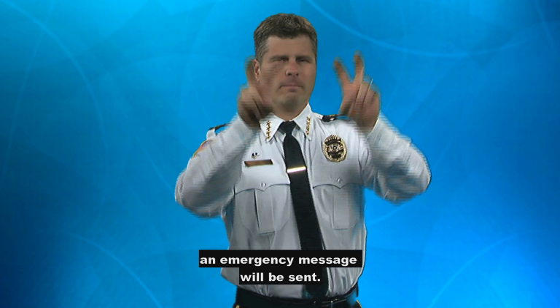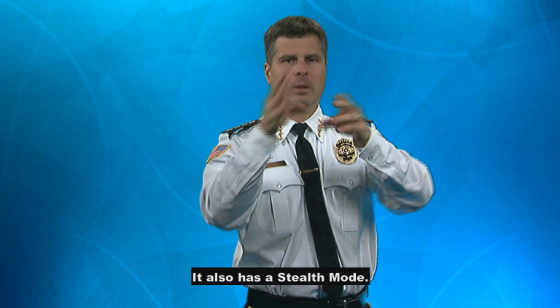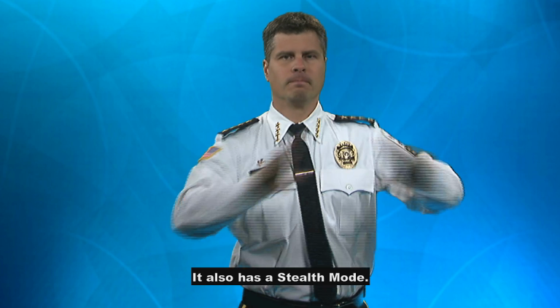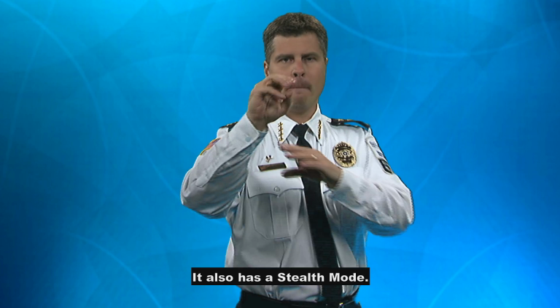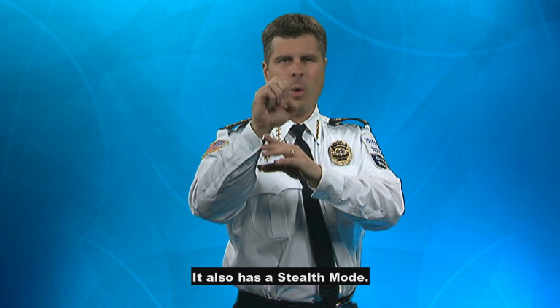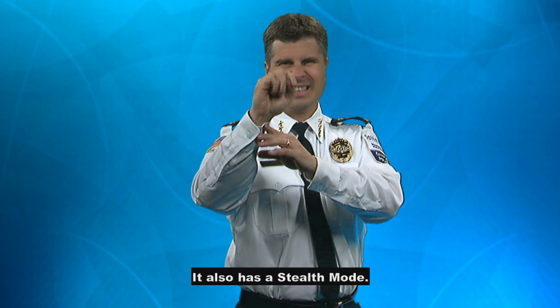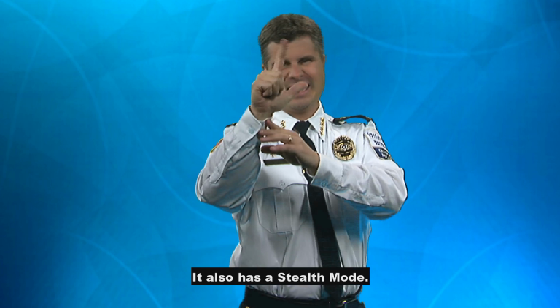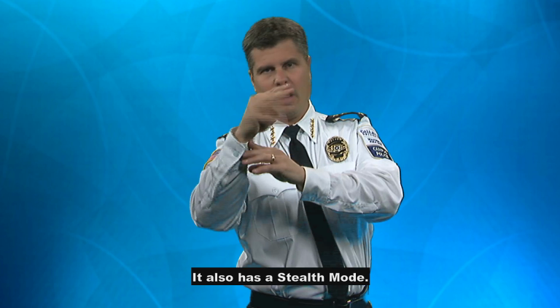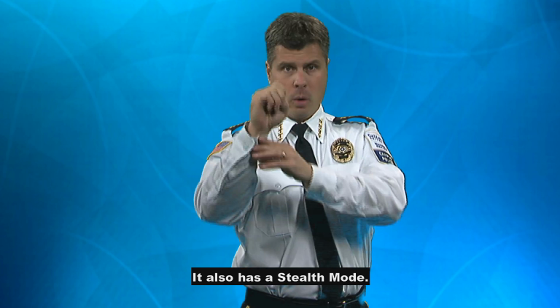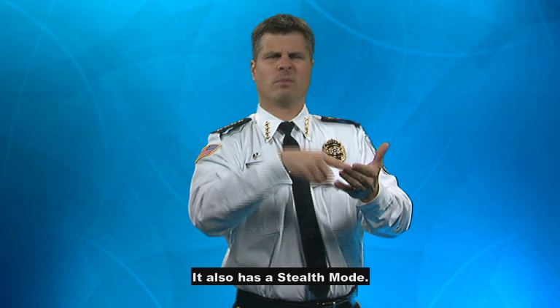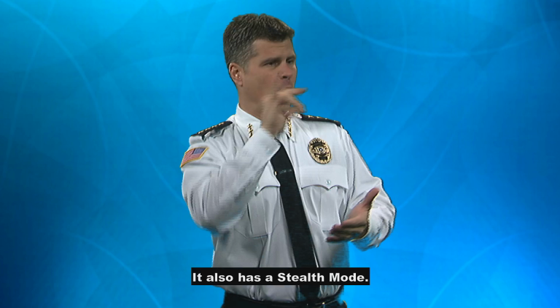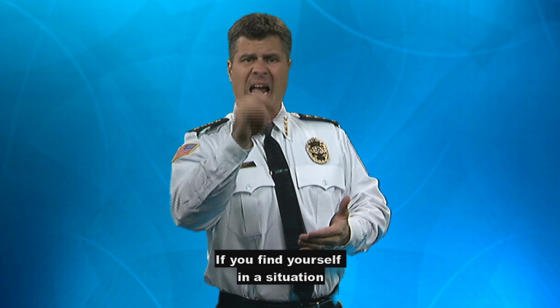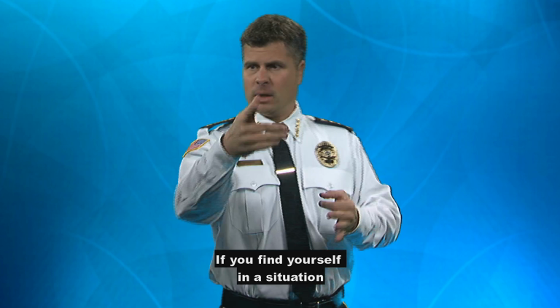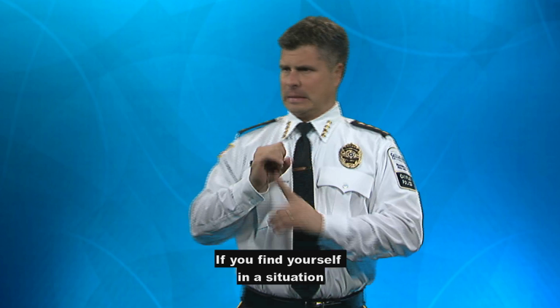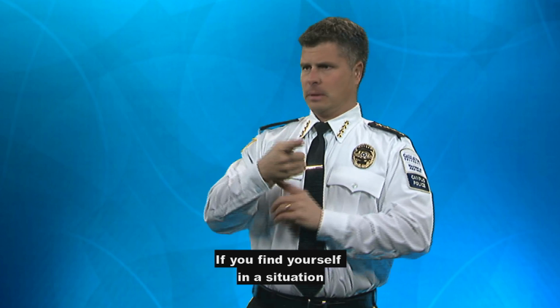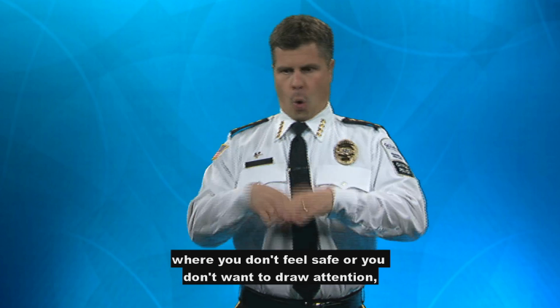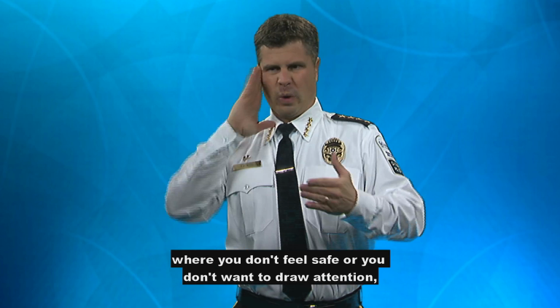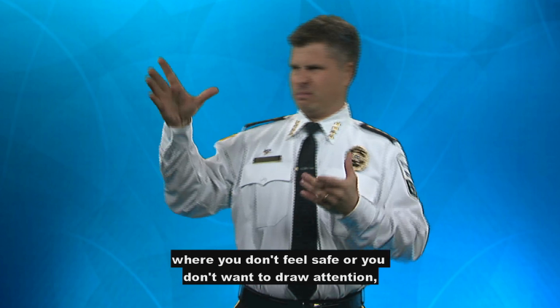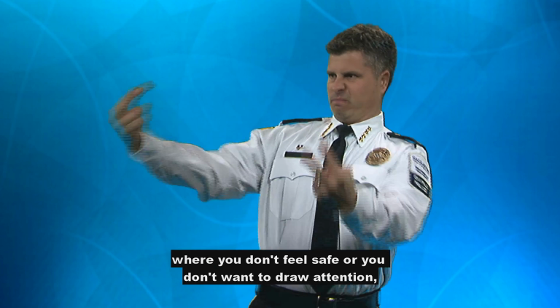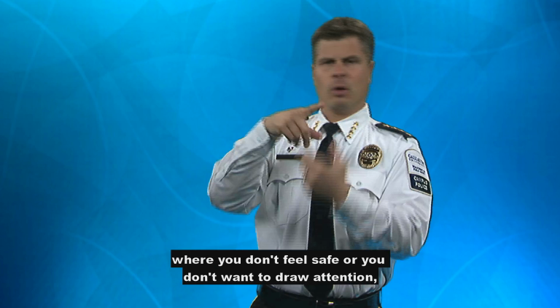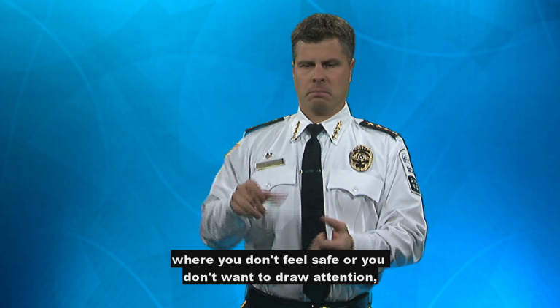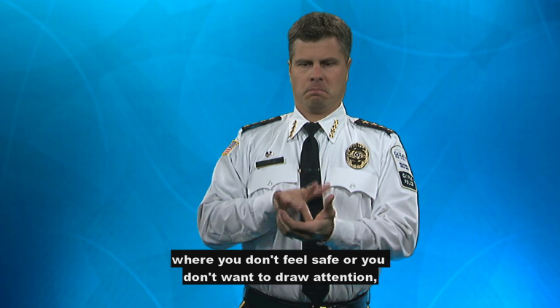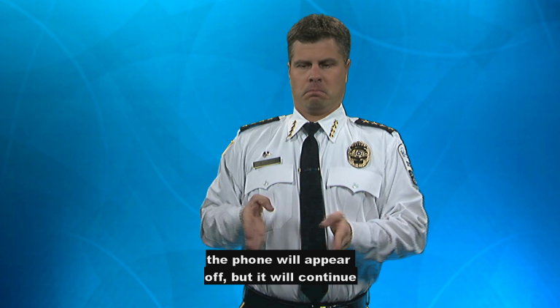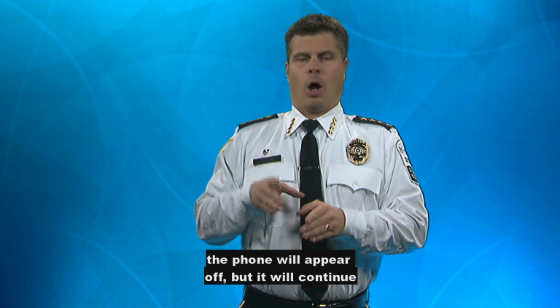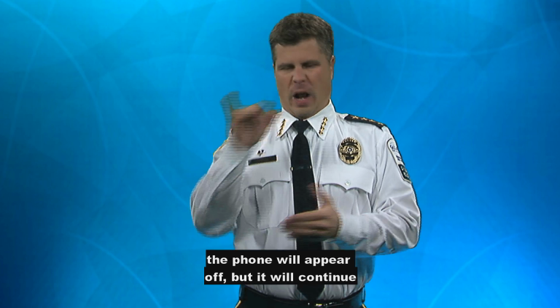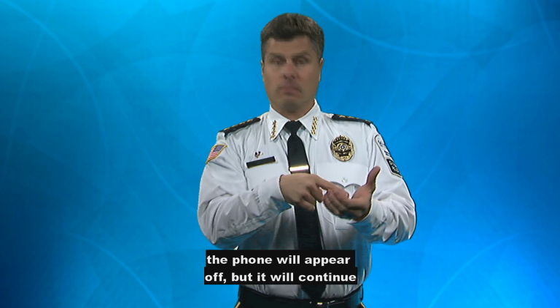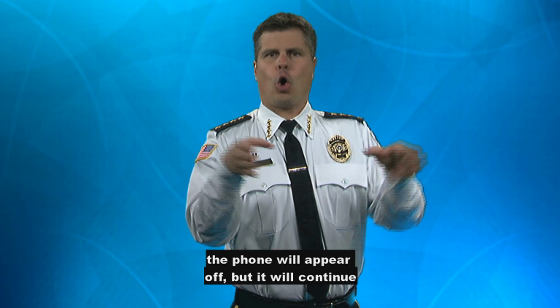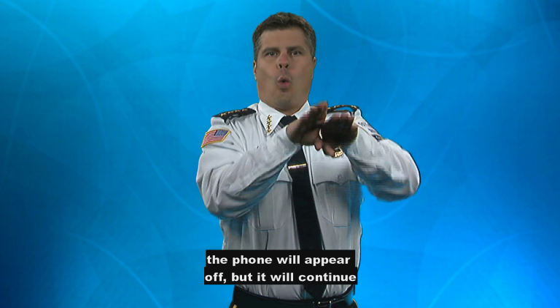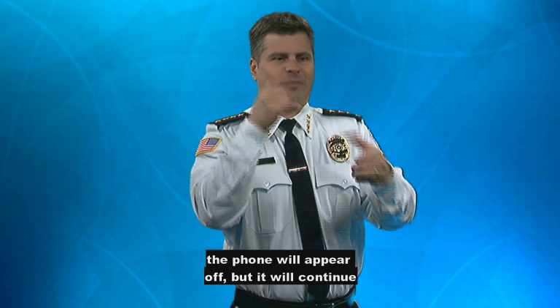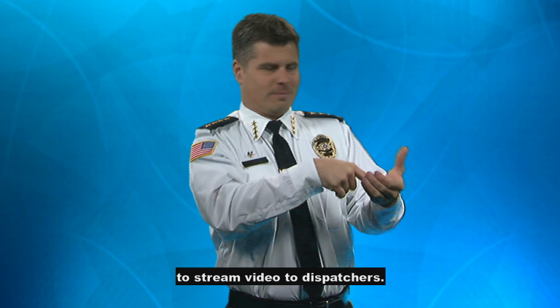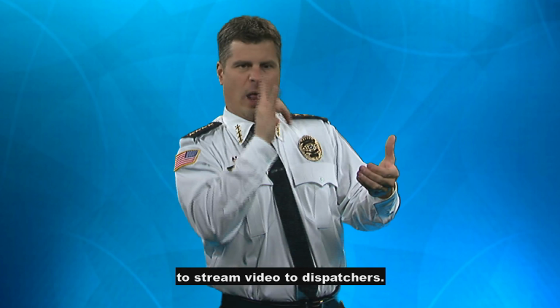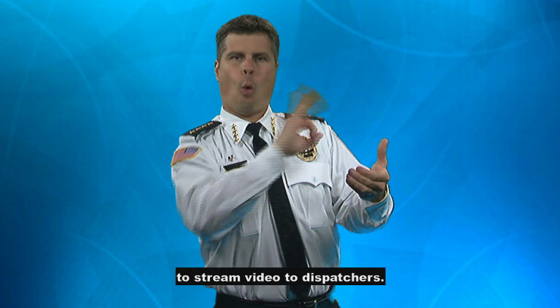It also has a stealth mode. If you find yourself in a situation where you don't feel safe or you don't want to draw attention, the phone will appear off, but it will continue to stream video to dispatchers.